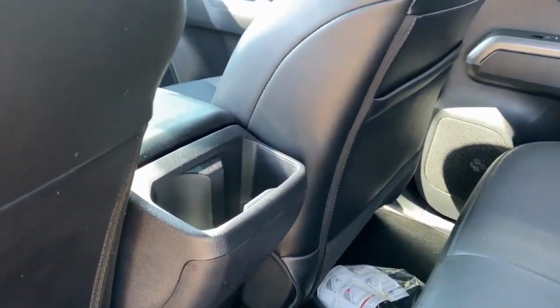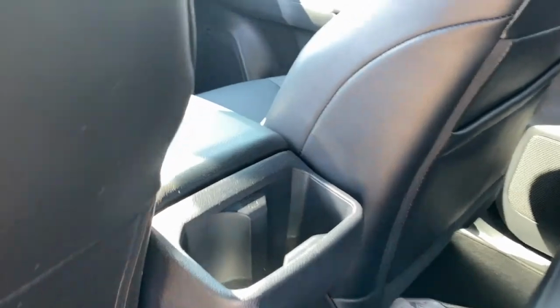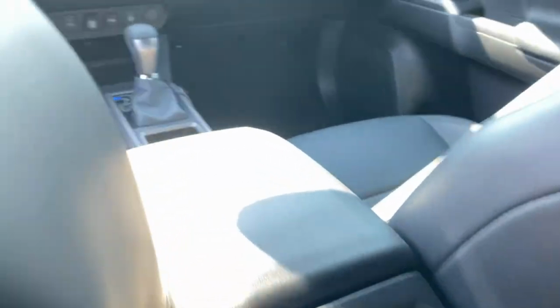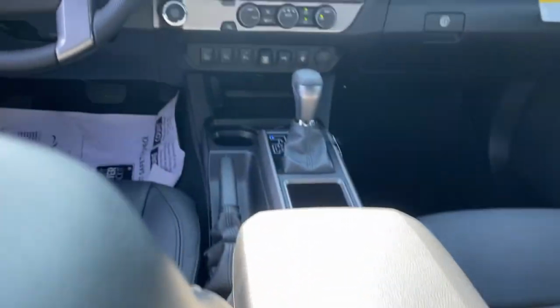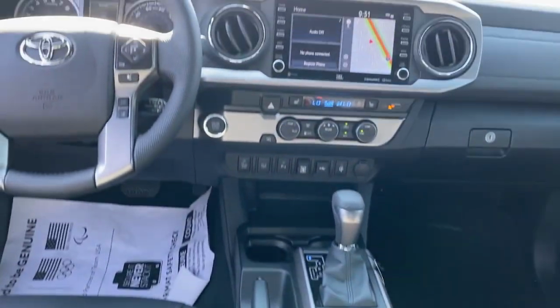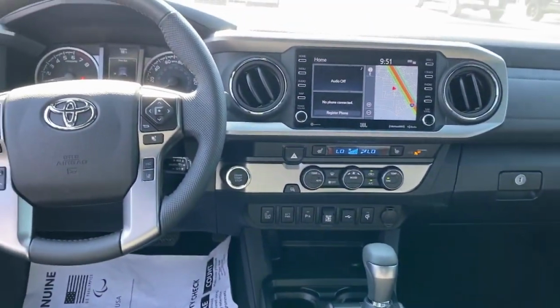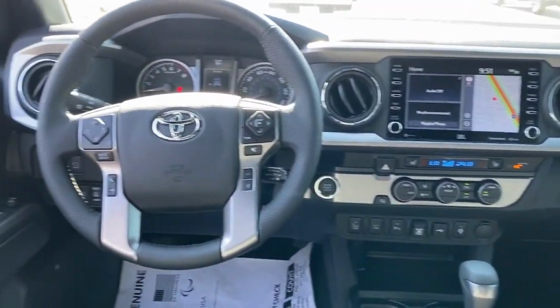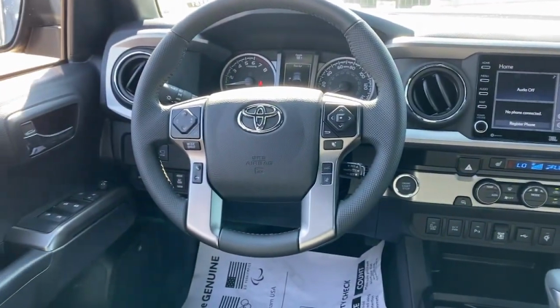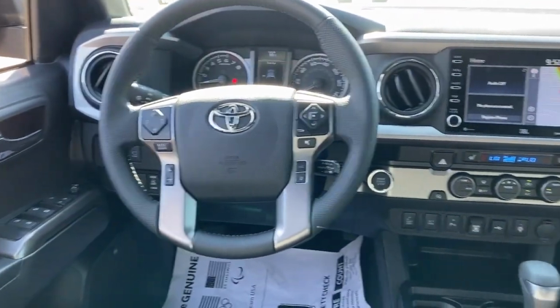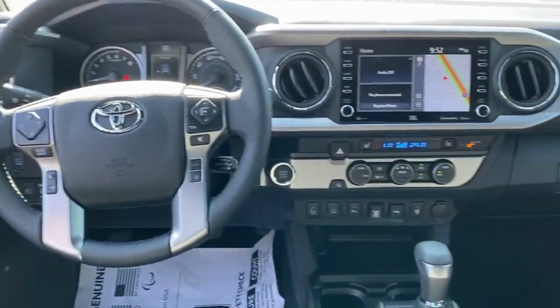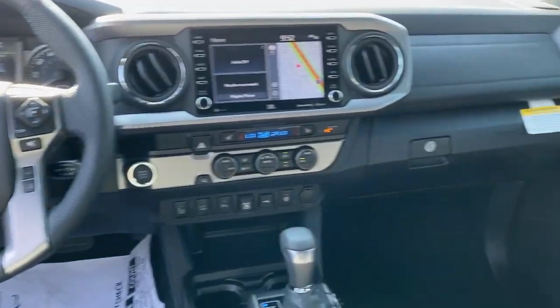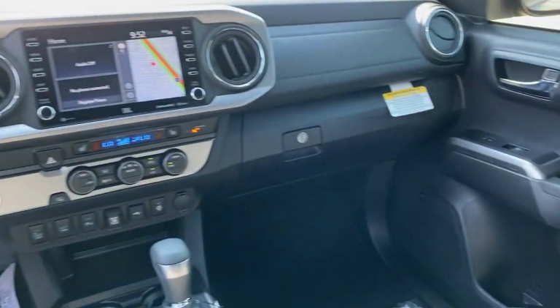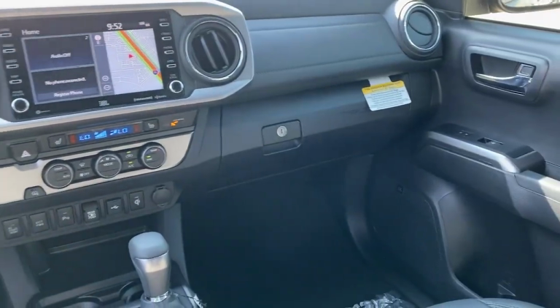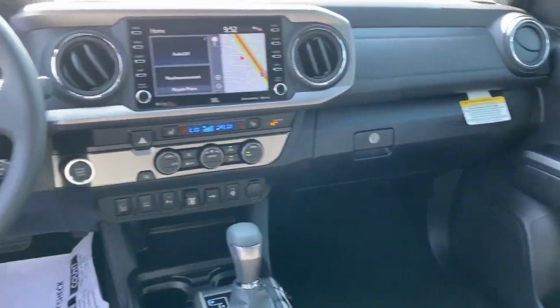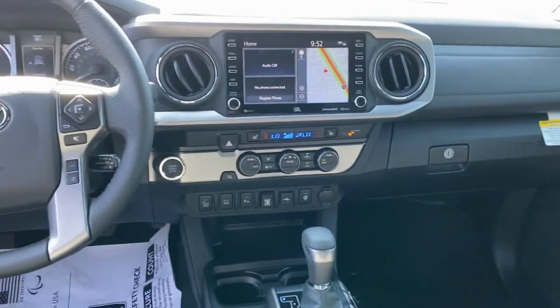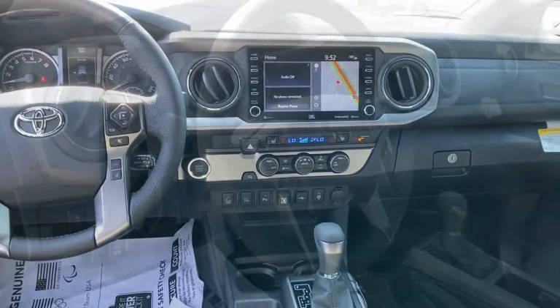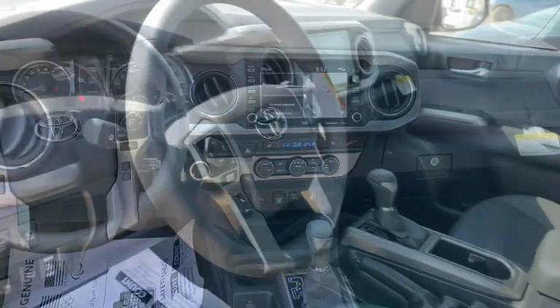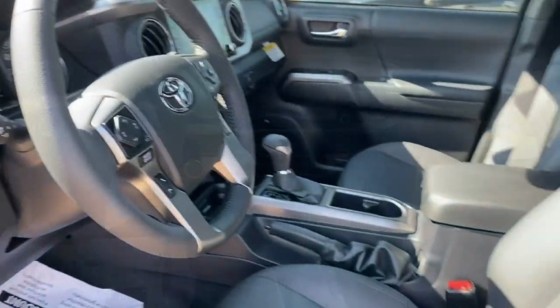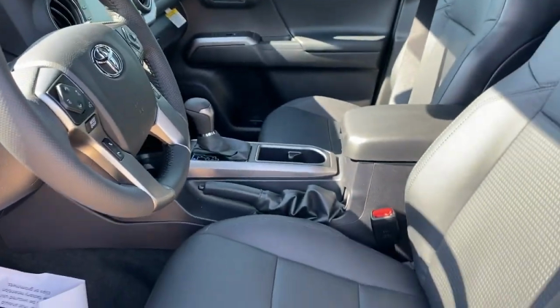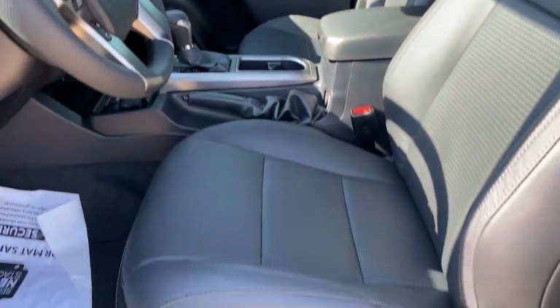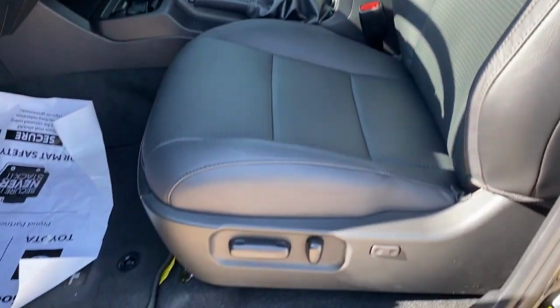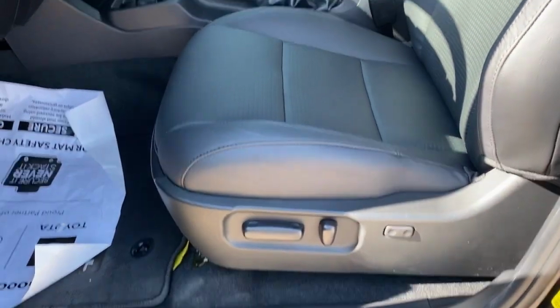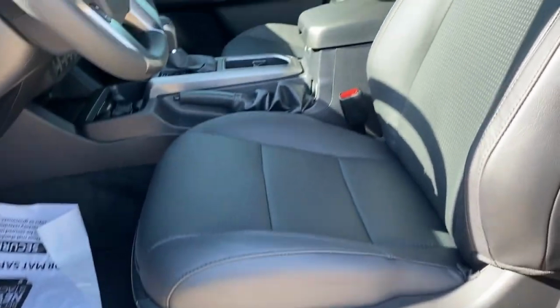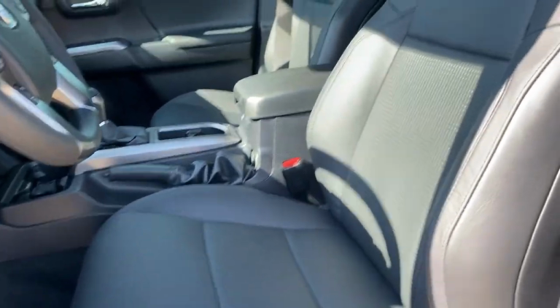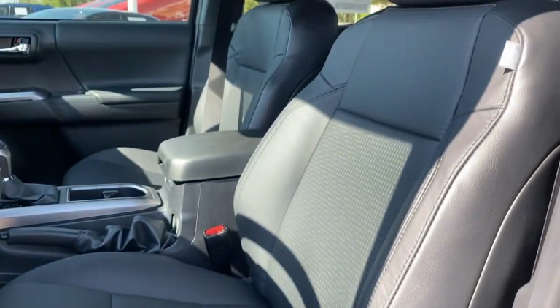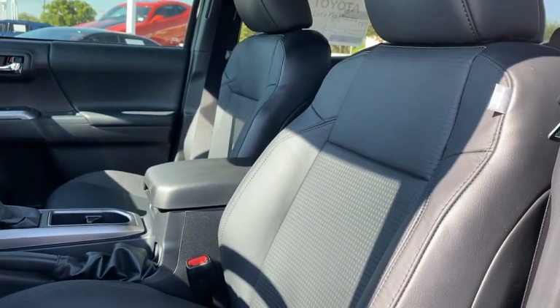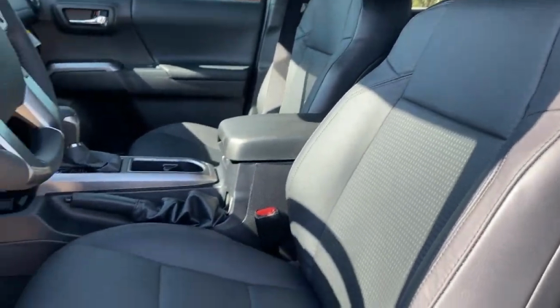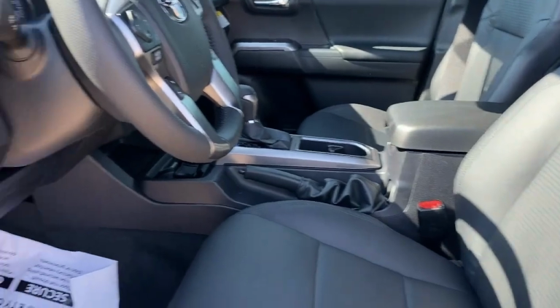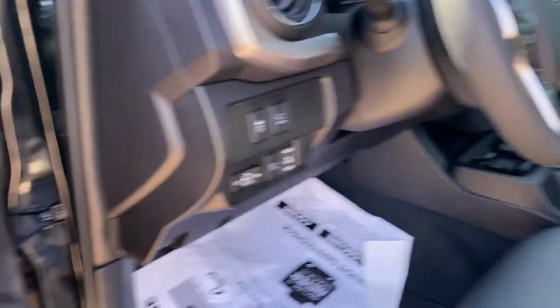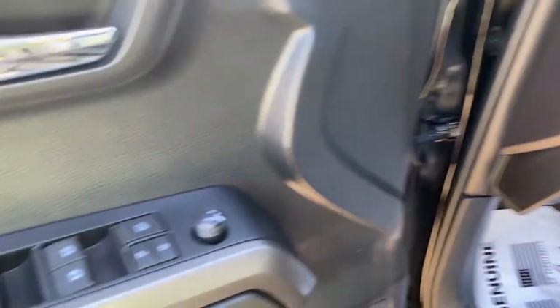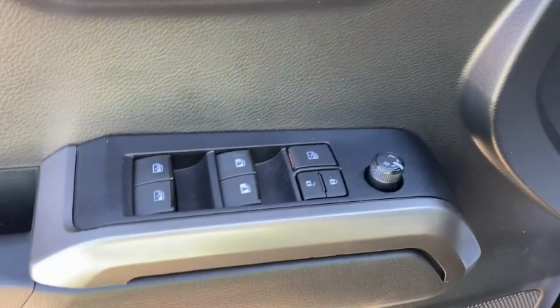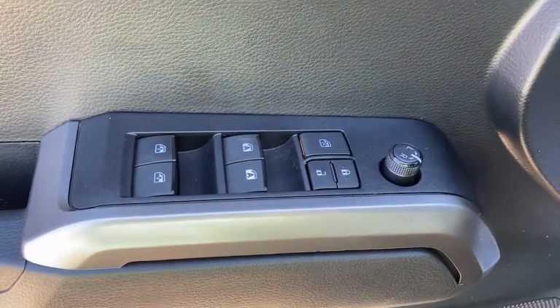Whether you're looking for a versatile connected utility vehicle or an off-road adventure machine, this Tacoma is ready for the task. Our expert staff is trained to give you every advantage. Stop in for a test drive today.